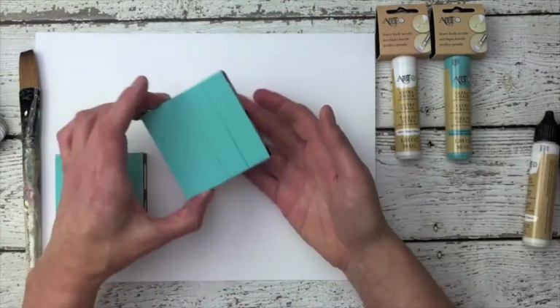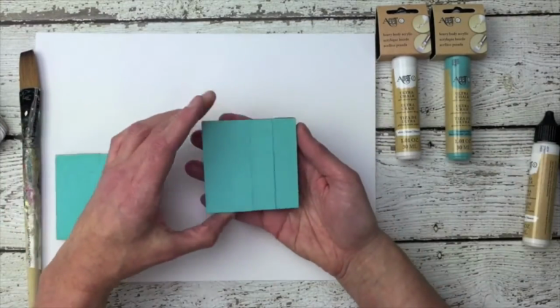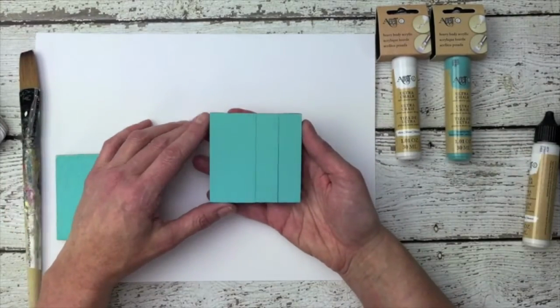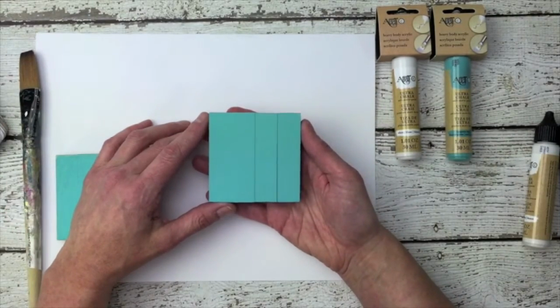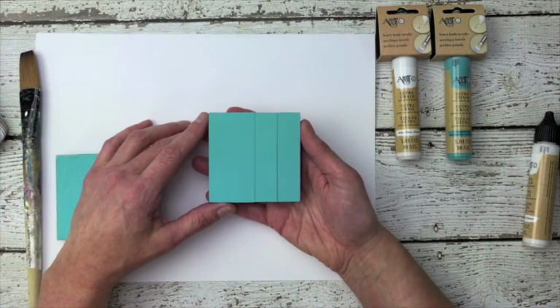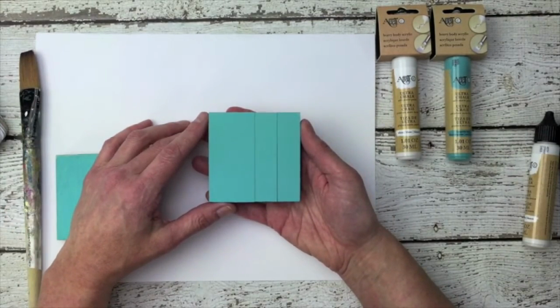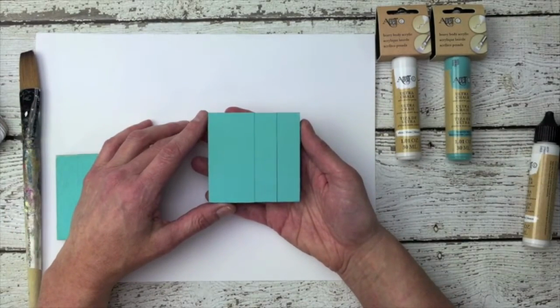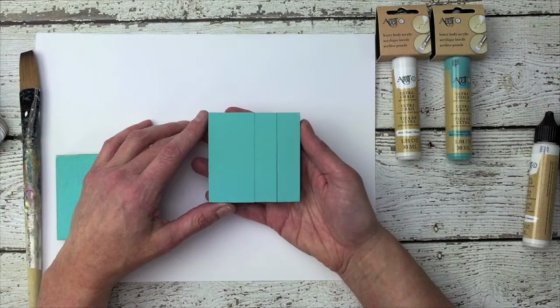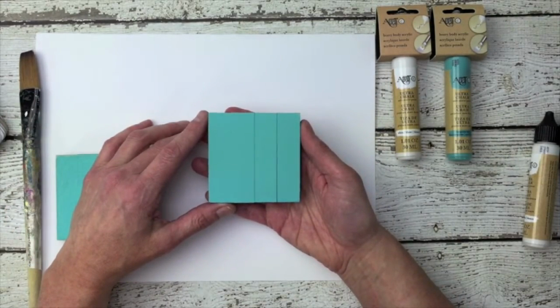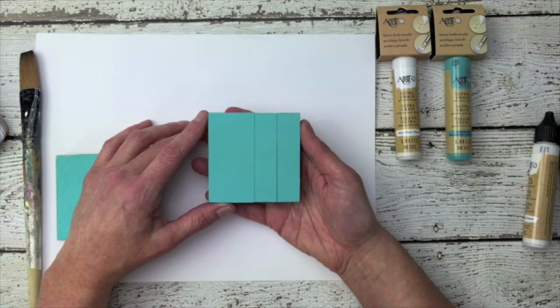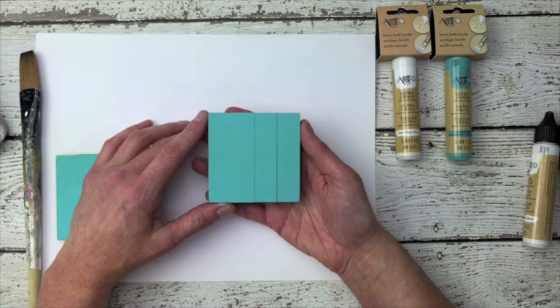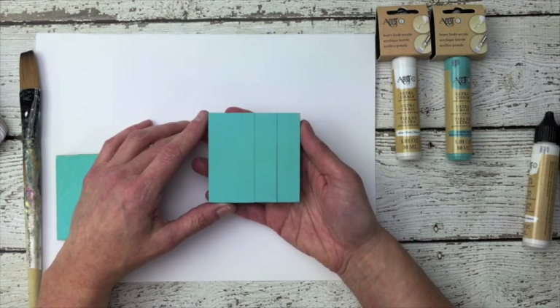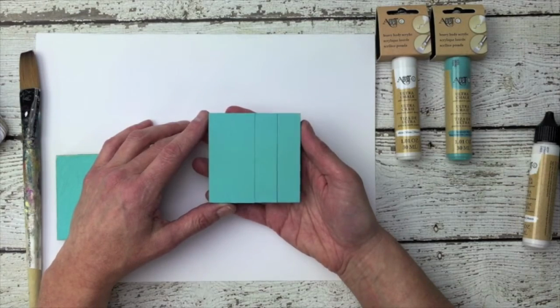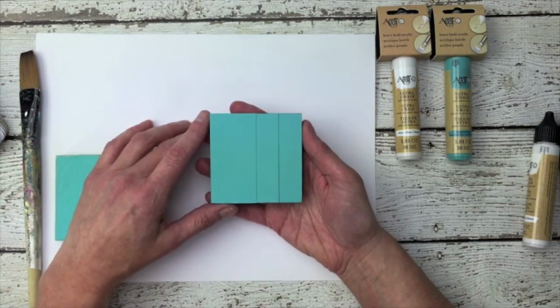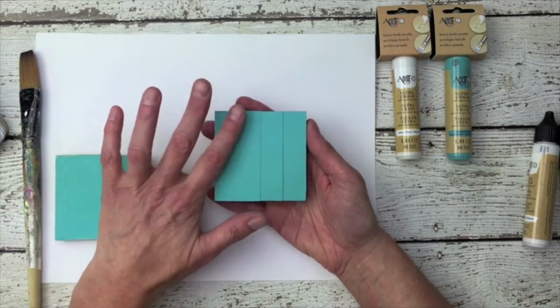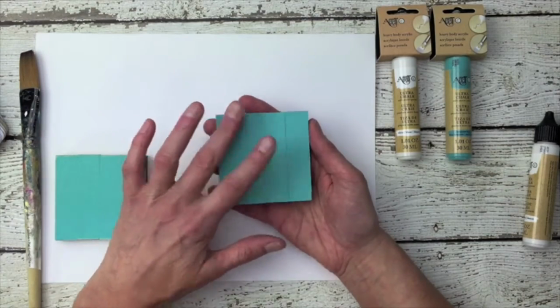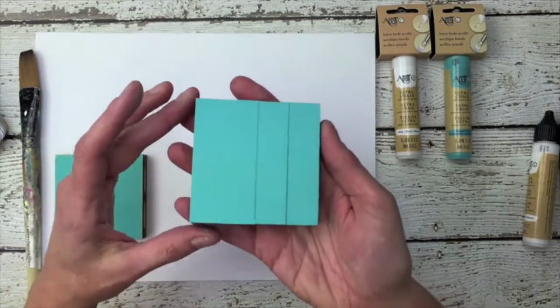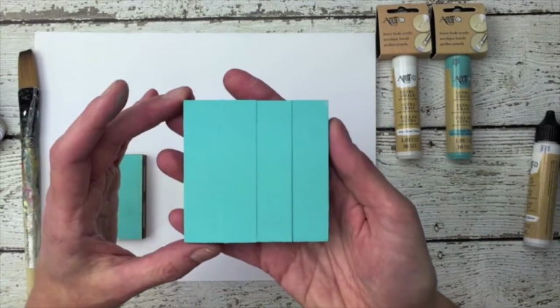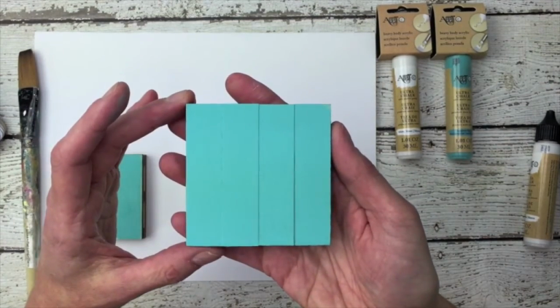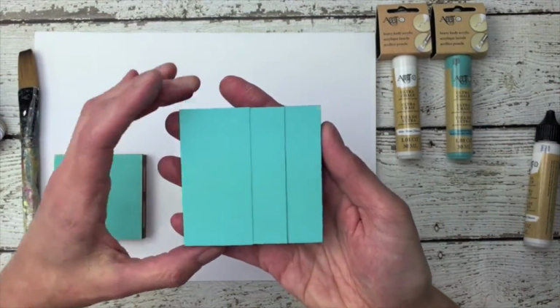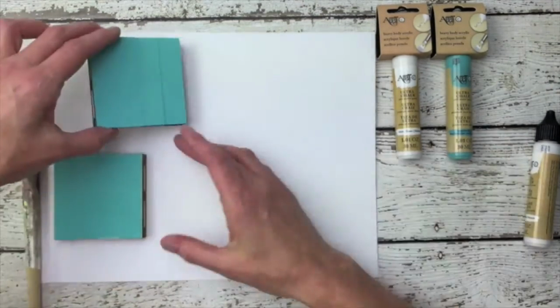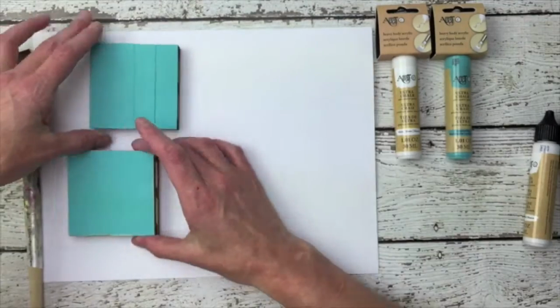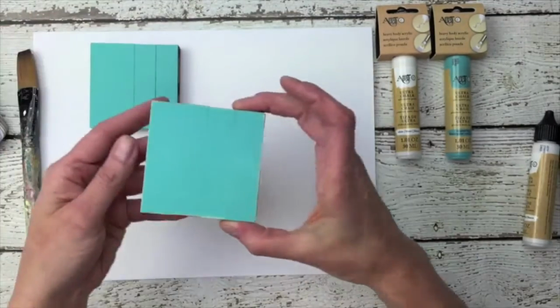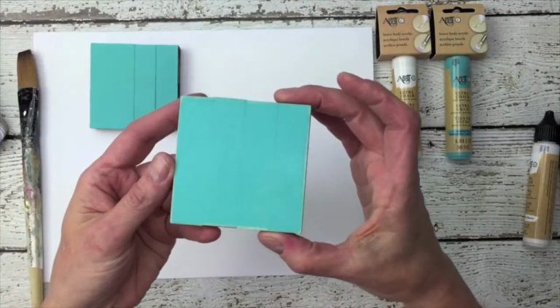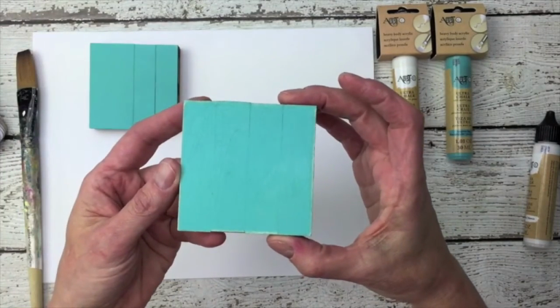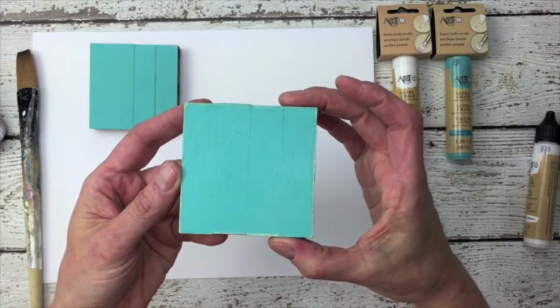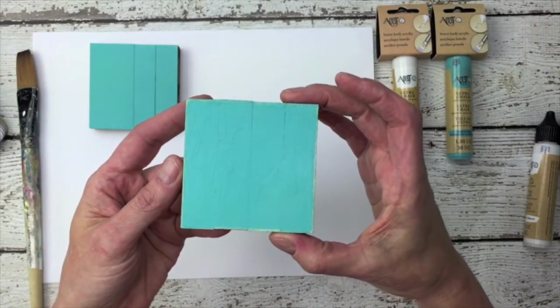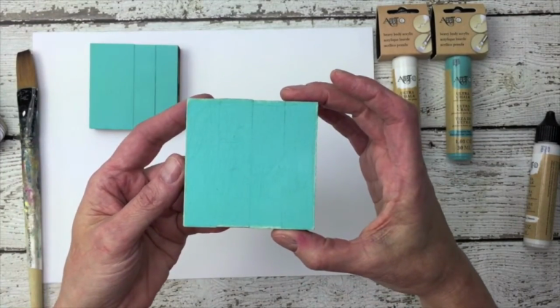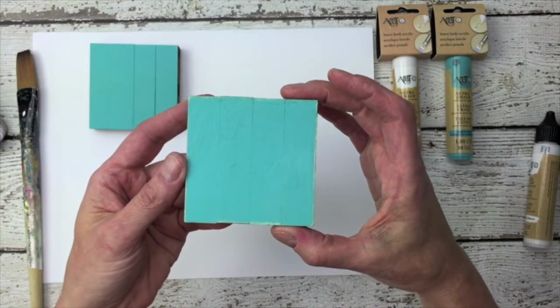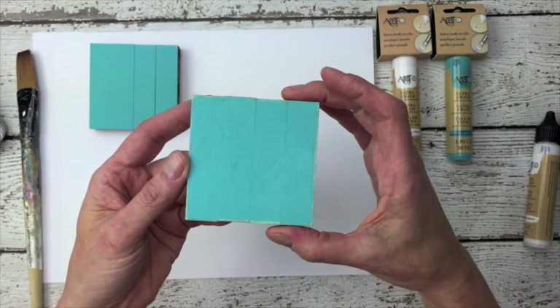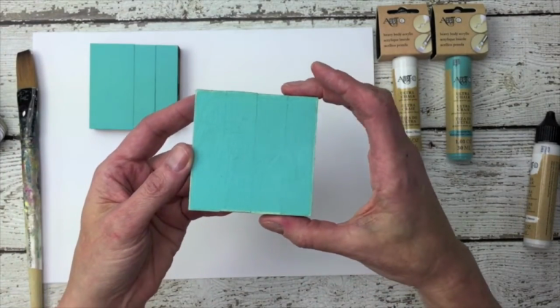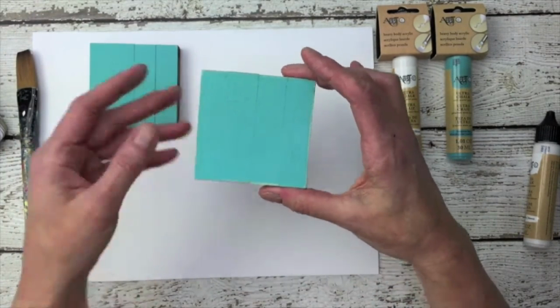You can apply Ultra Chalk Paint to wood, glass, metal, or paper, and you can leave it as is or you can sand it for a lovely distressed home decor look.